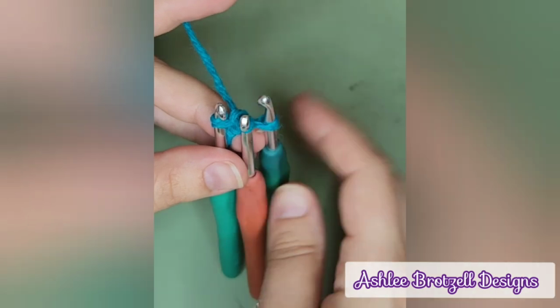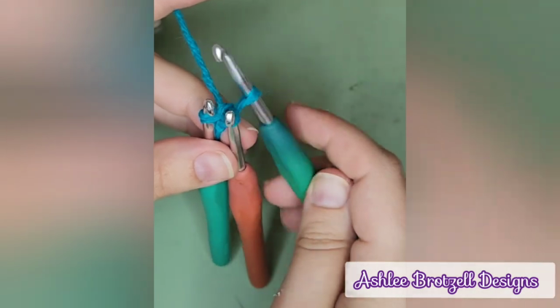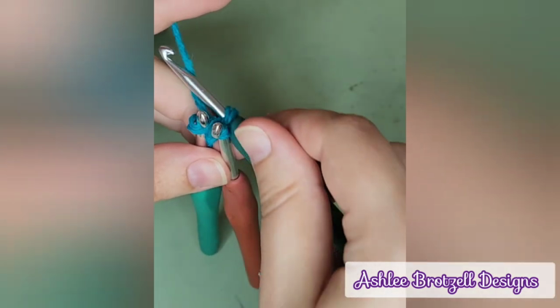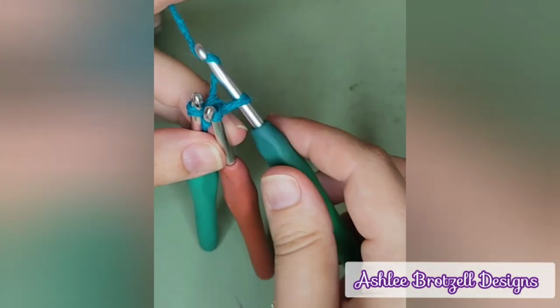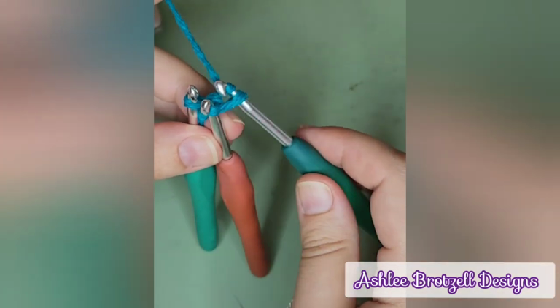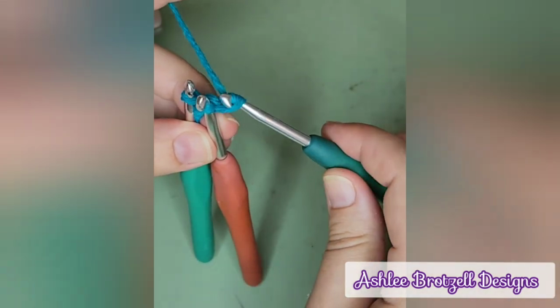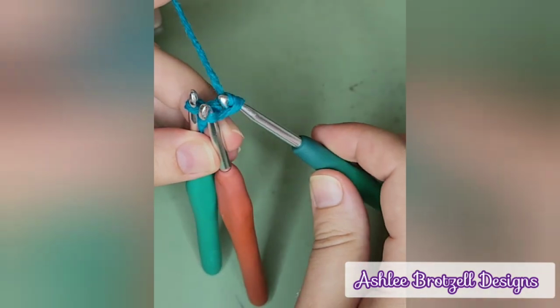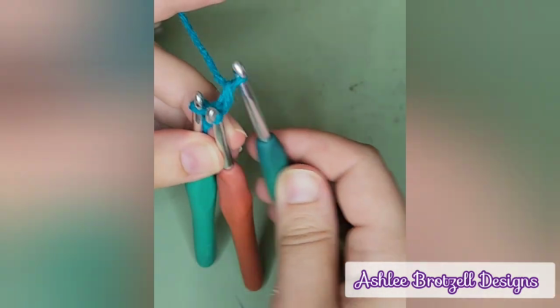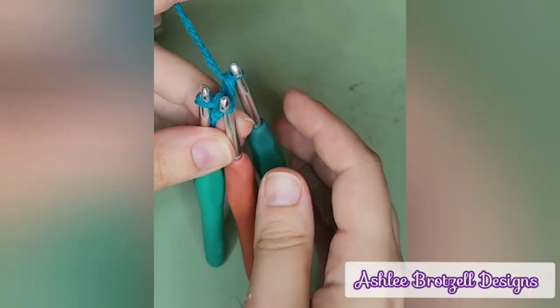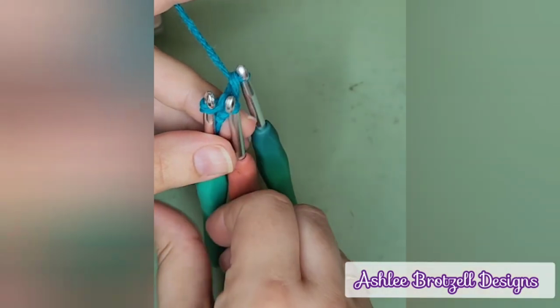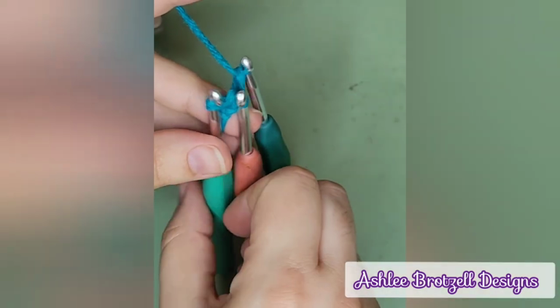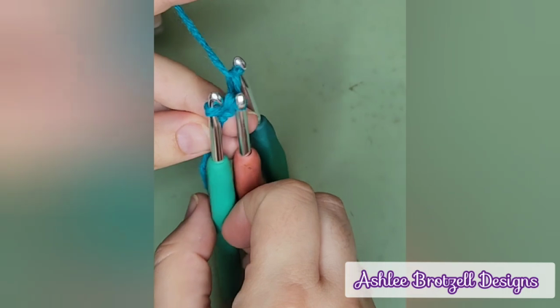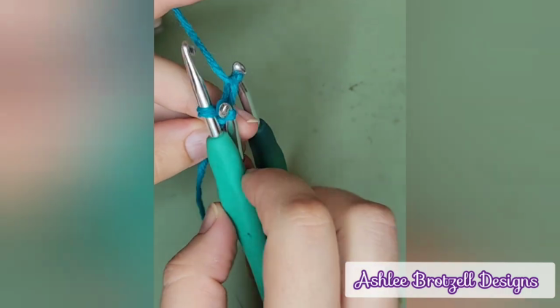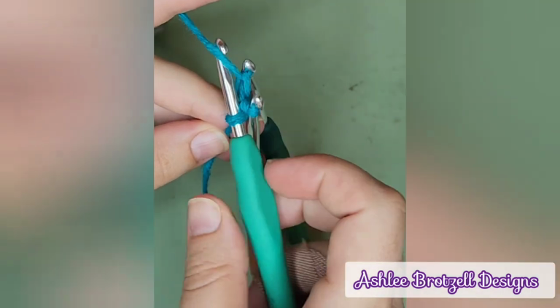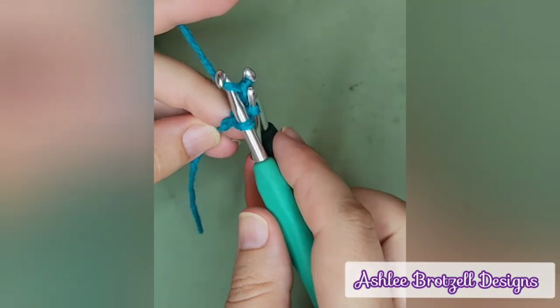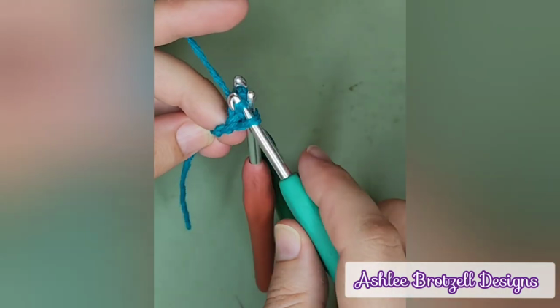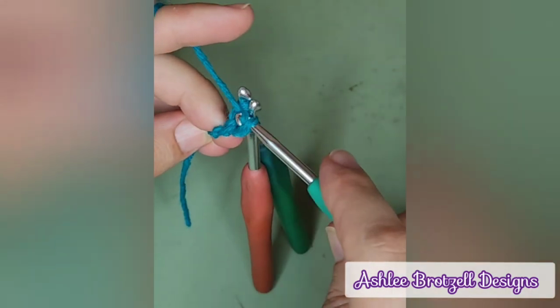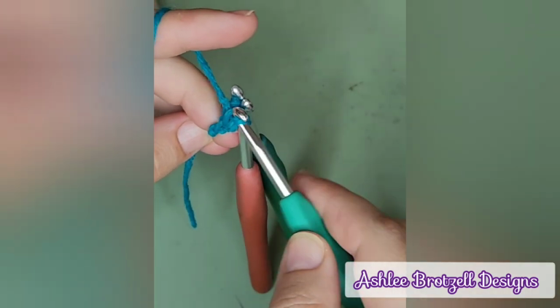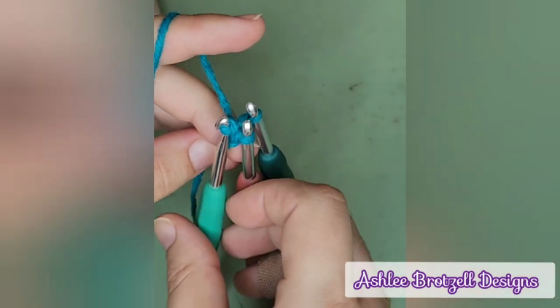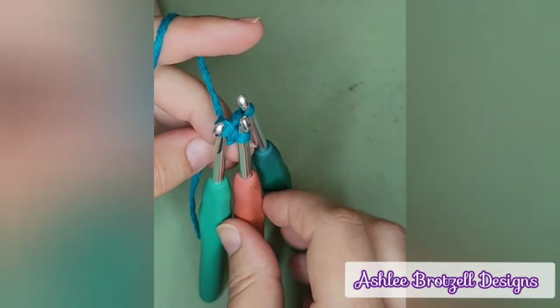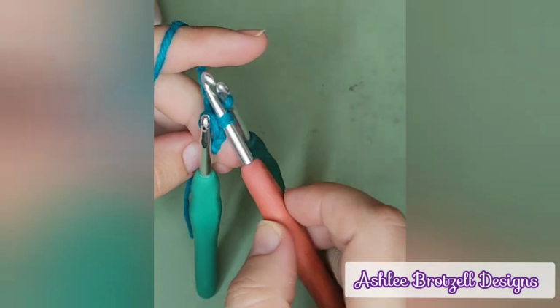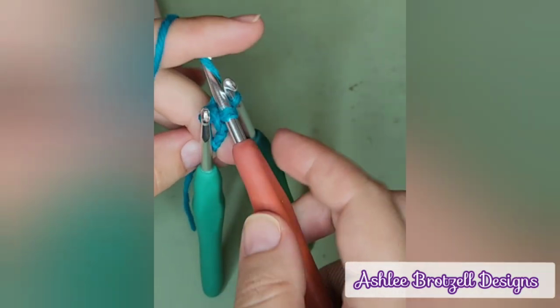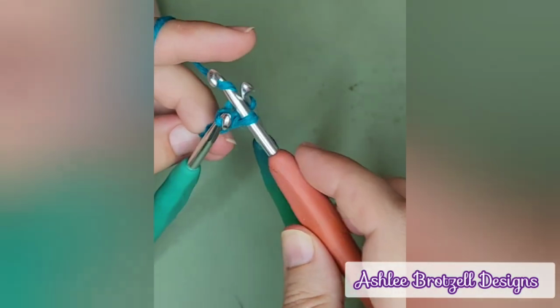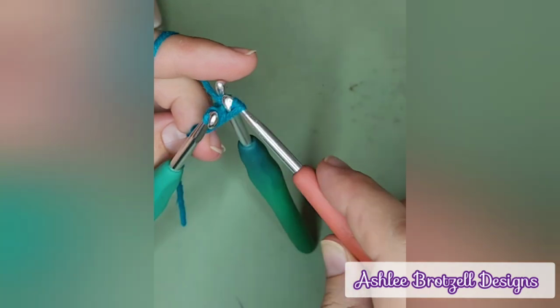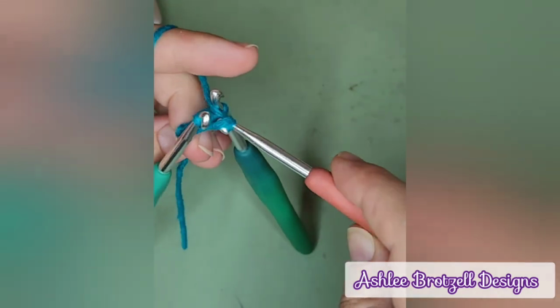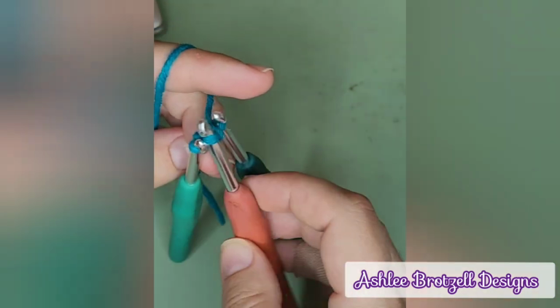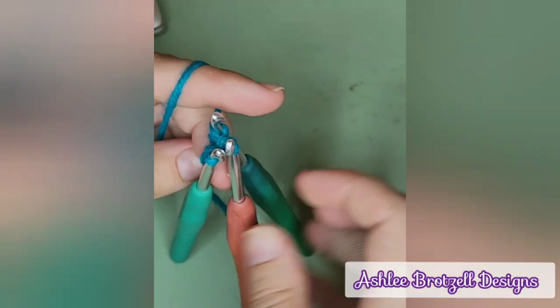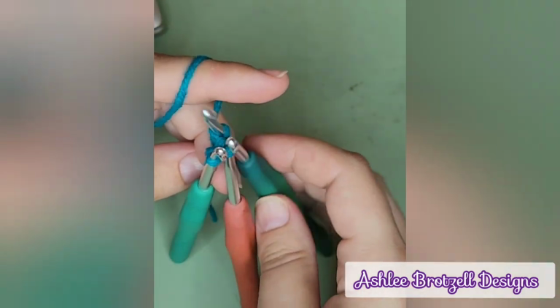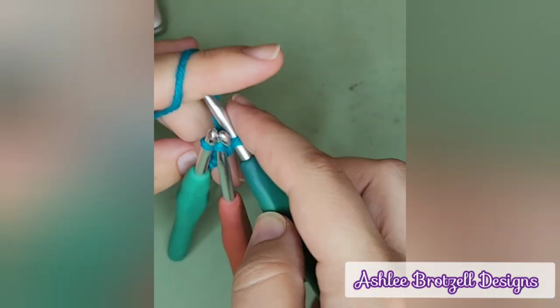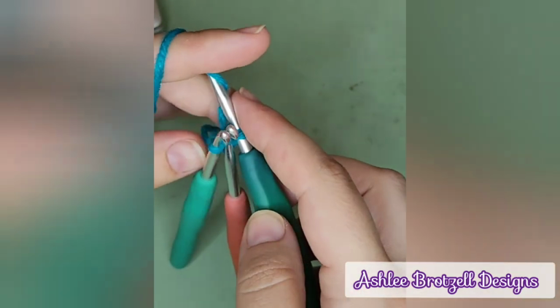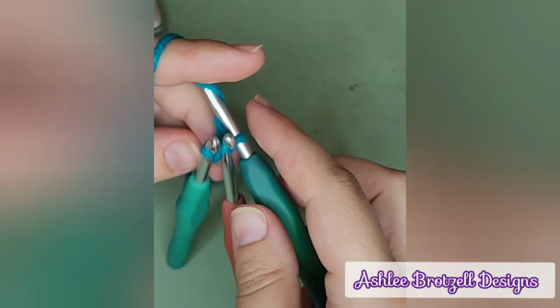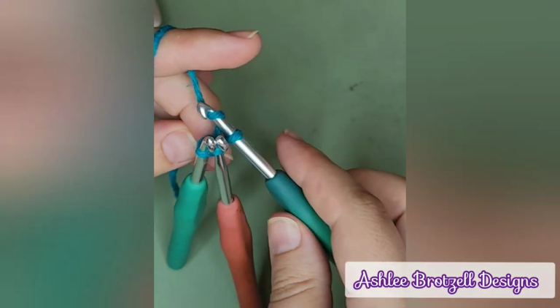So this is the next hook that we need to use. Then you go back to this one. You can see that I like having them stand on their own because it just is easier for me.